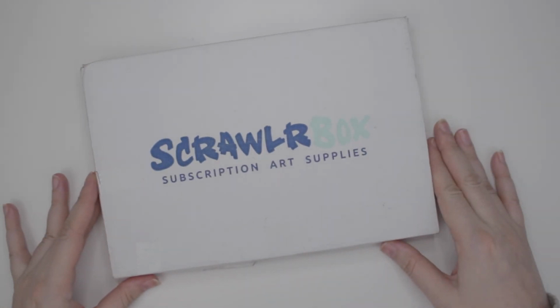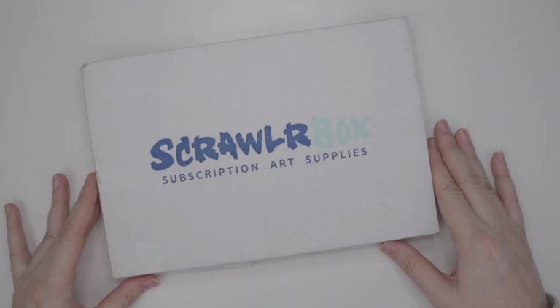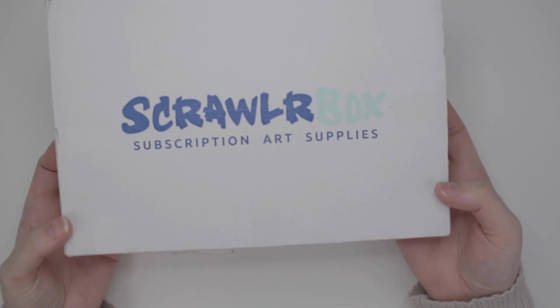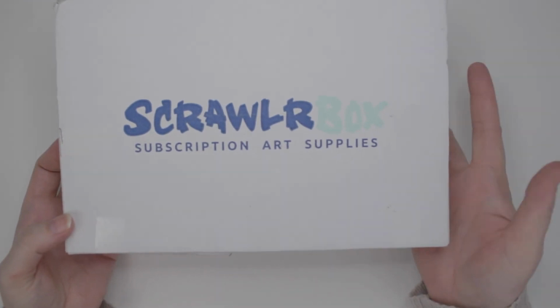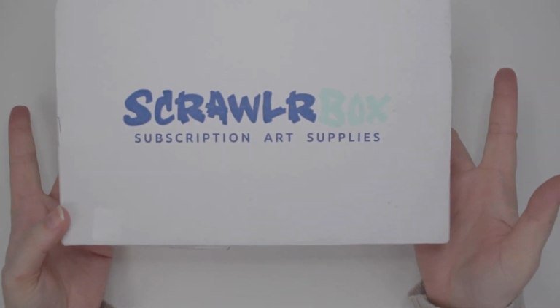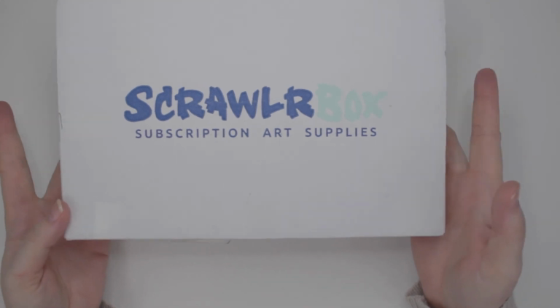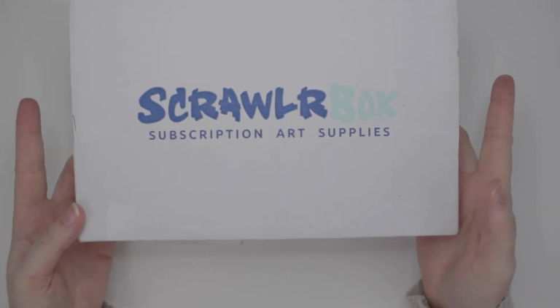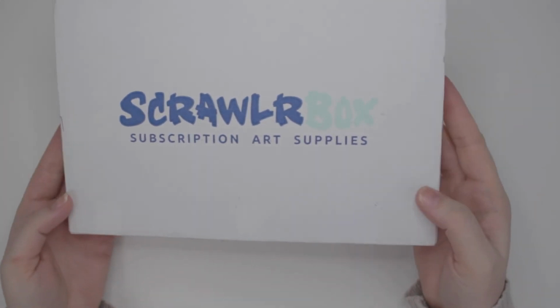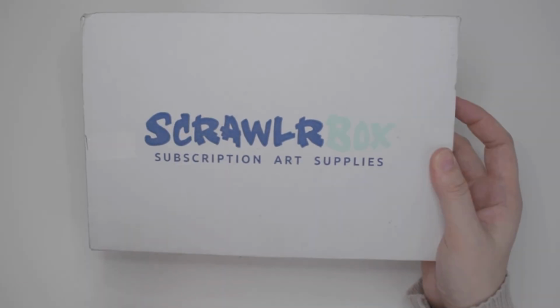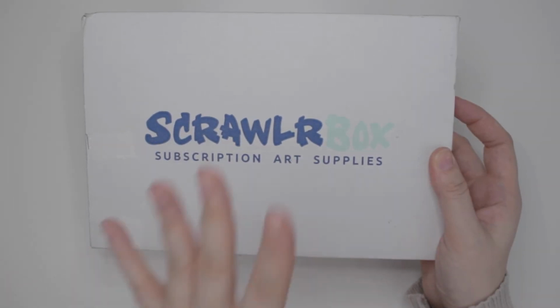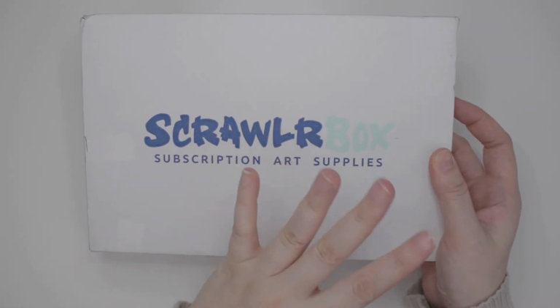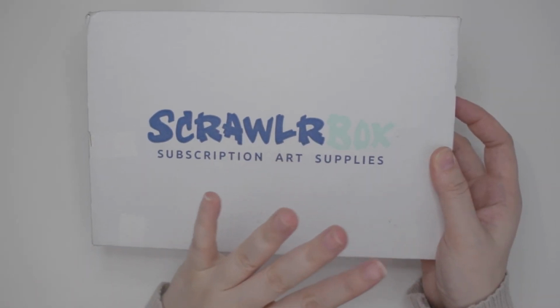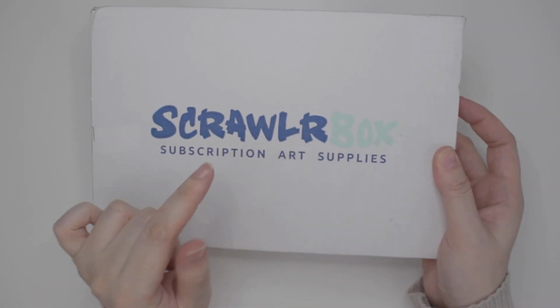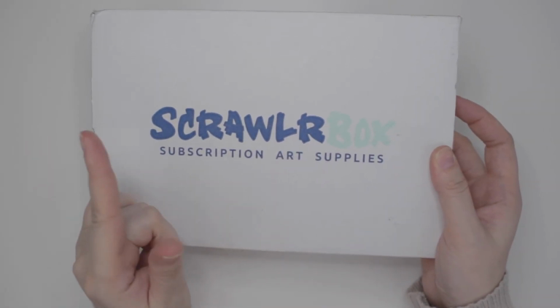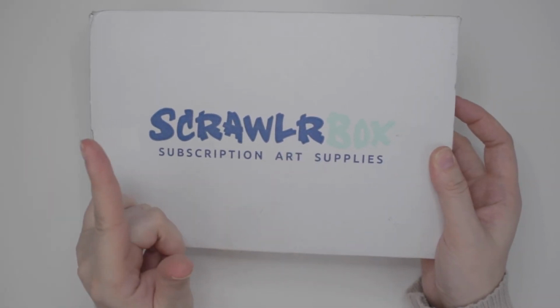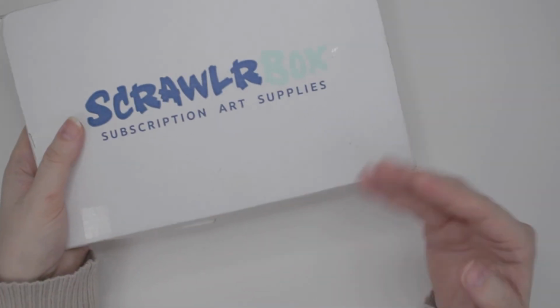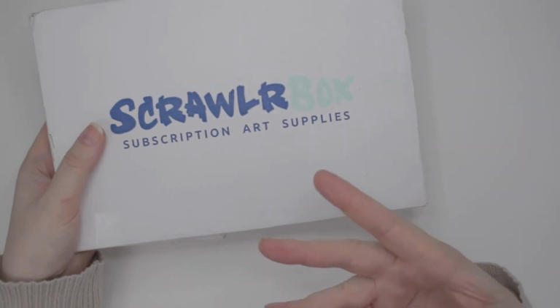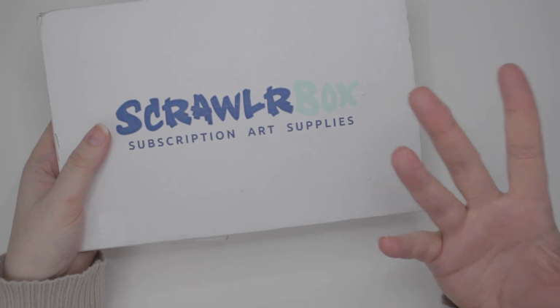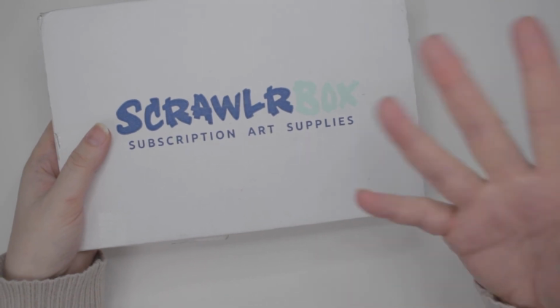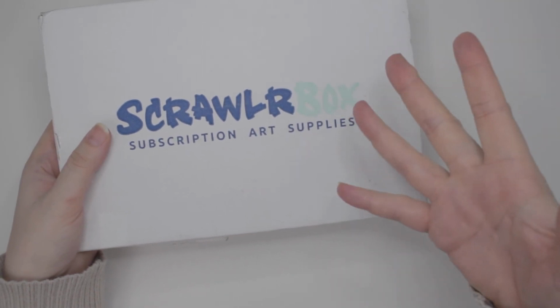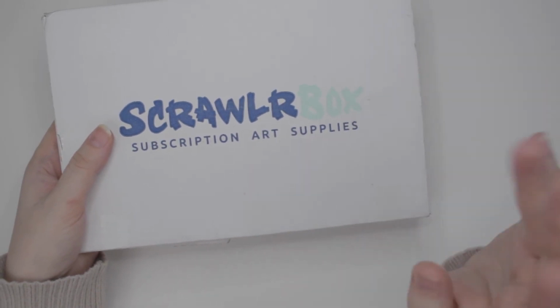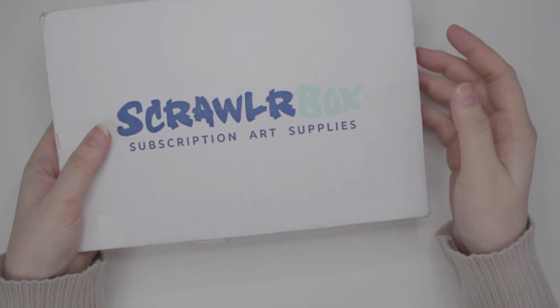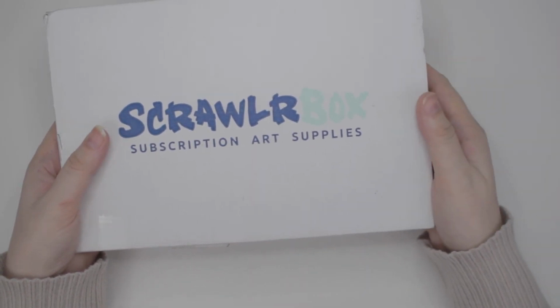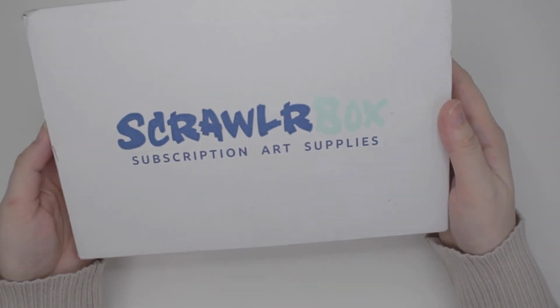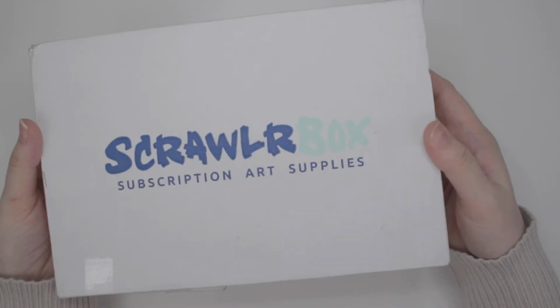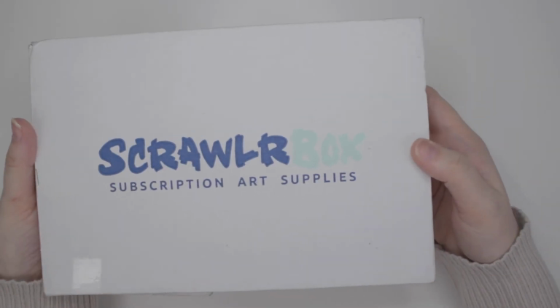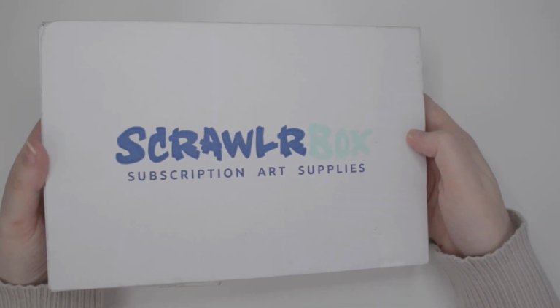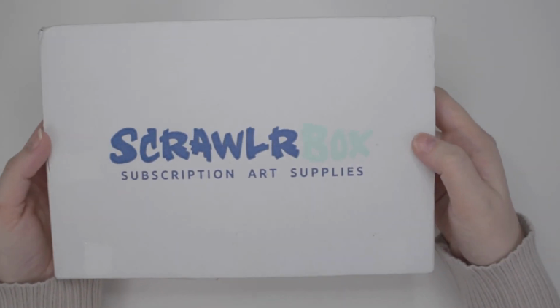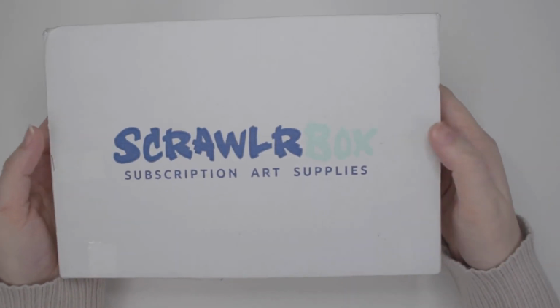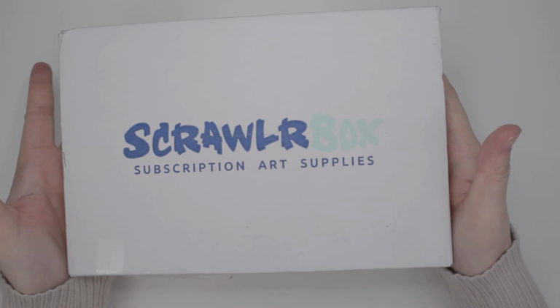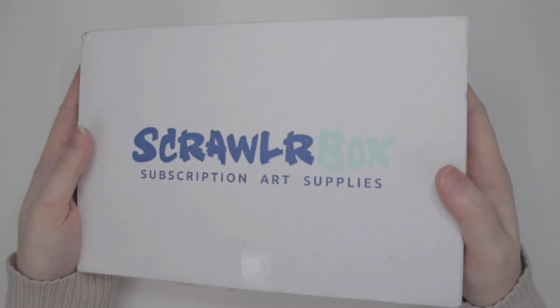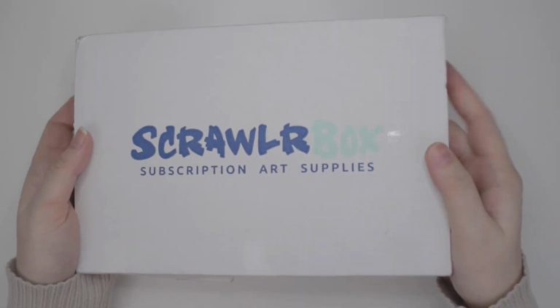Hello everybody, welcome to another ScrawlrBox video. This is the January 2020 ScrawlrBox, so that means I've officially been getting ScrawlrBox for over a year now. So let's see what the new year has in store for us.